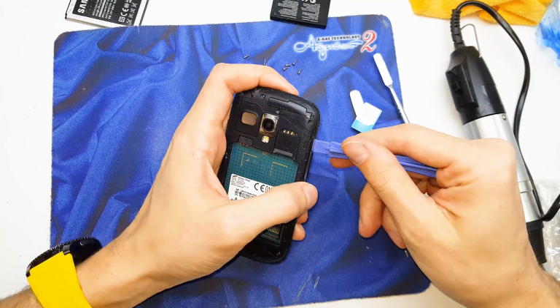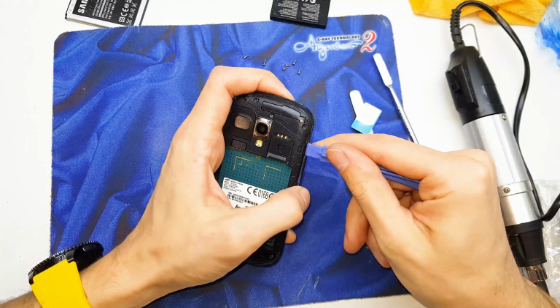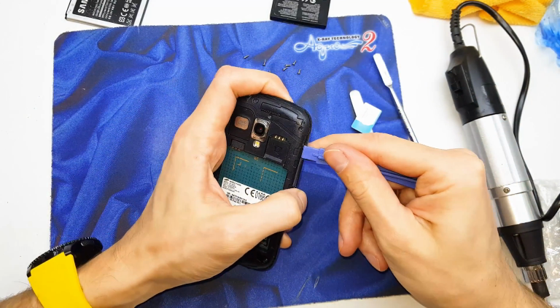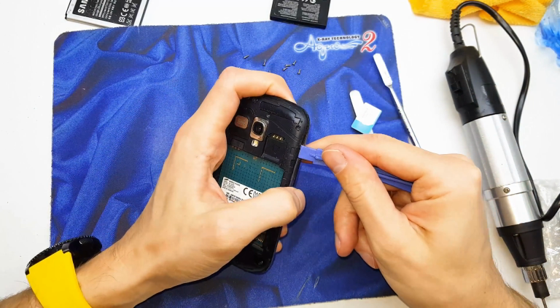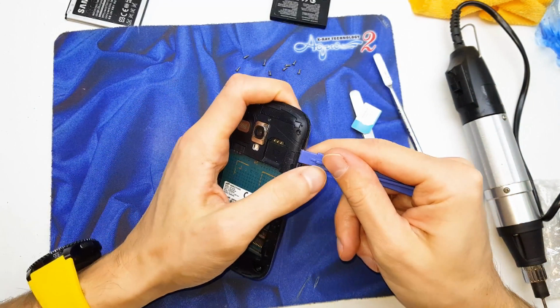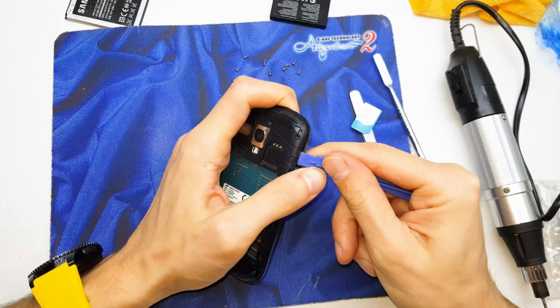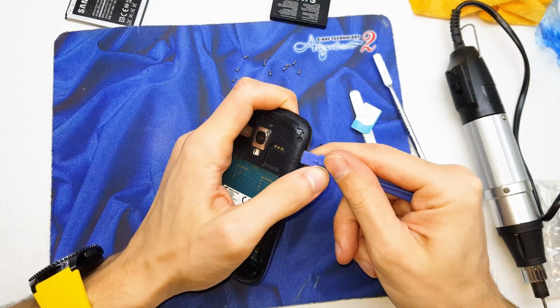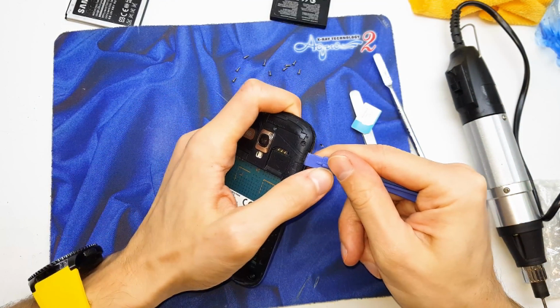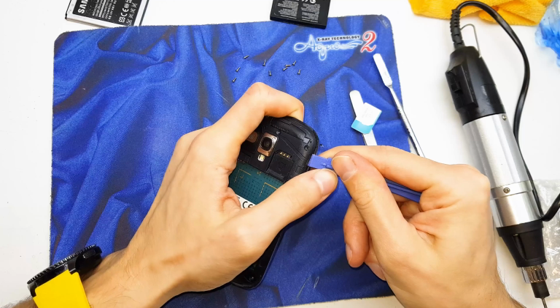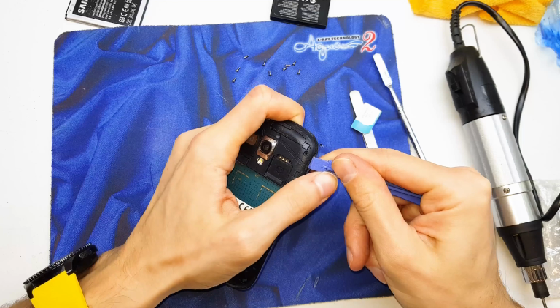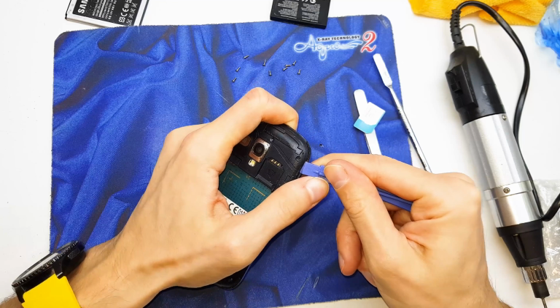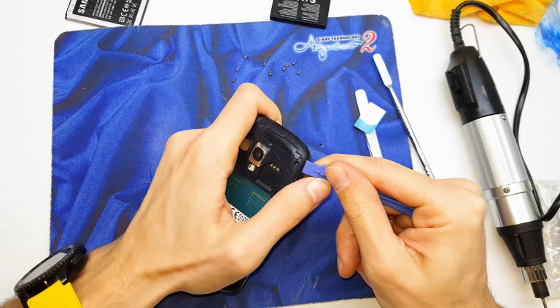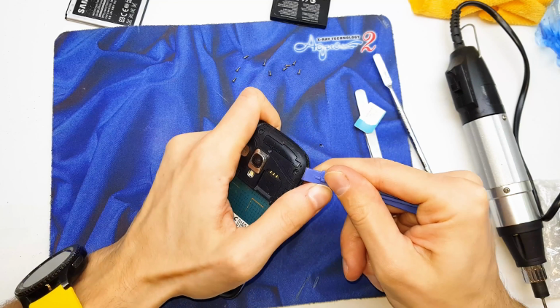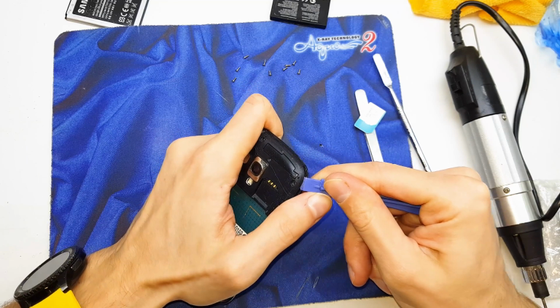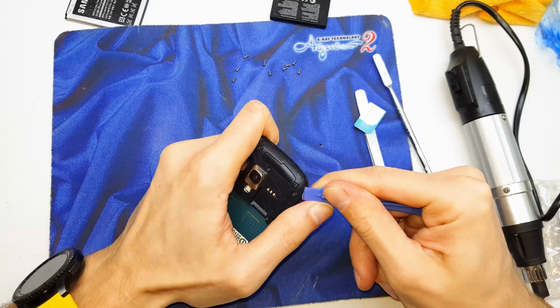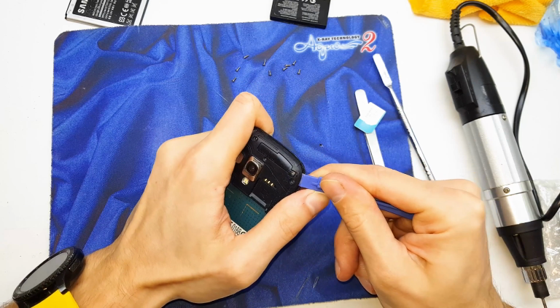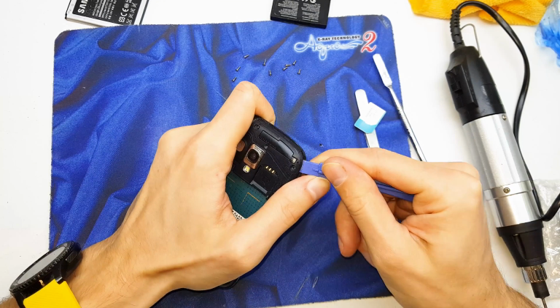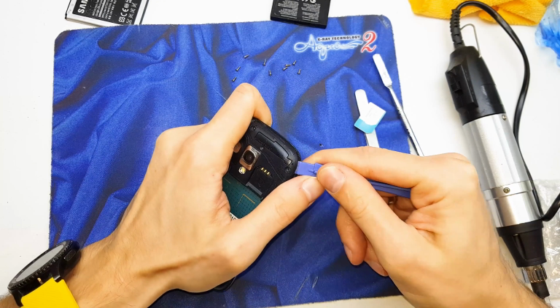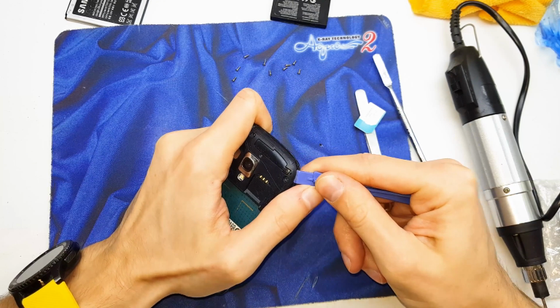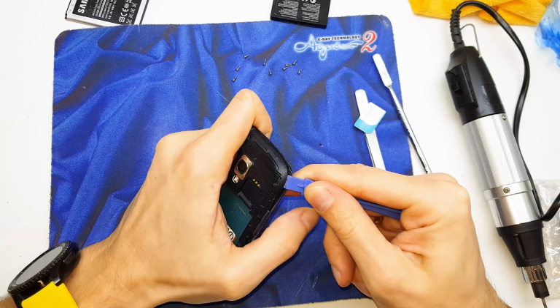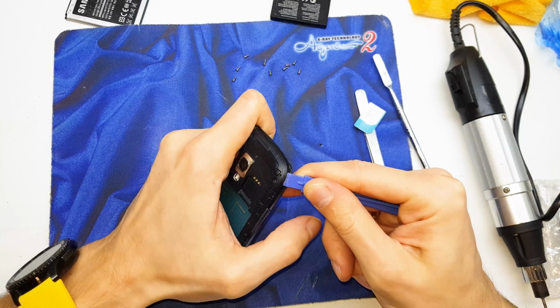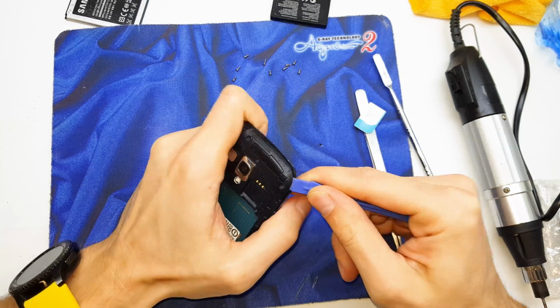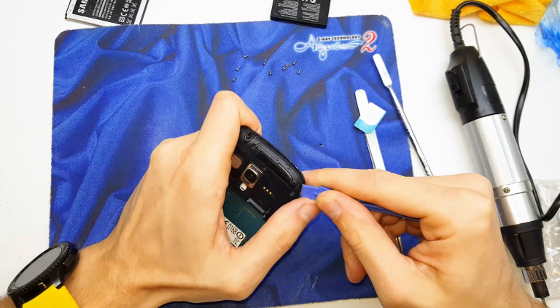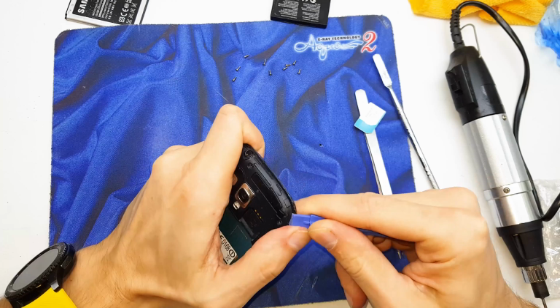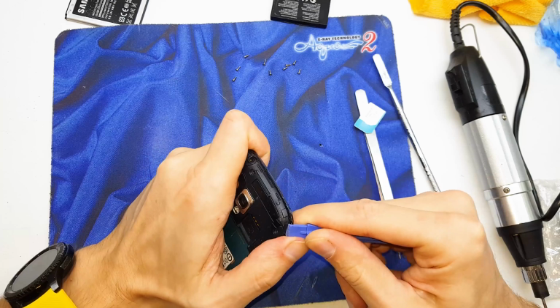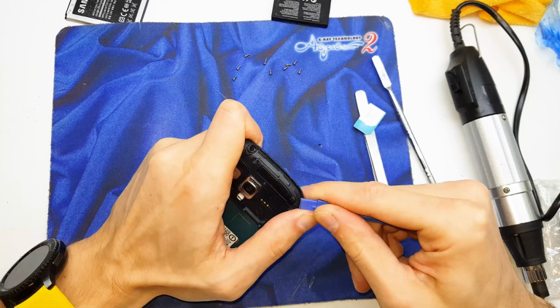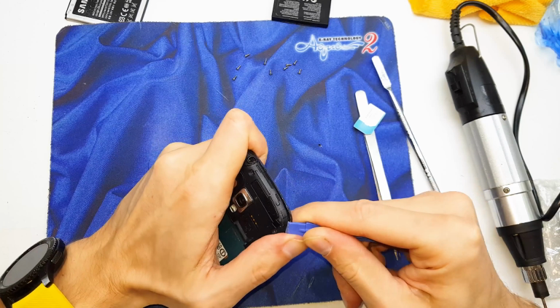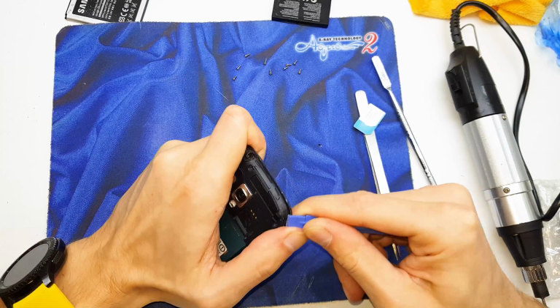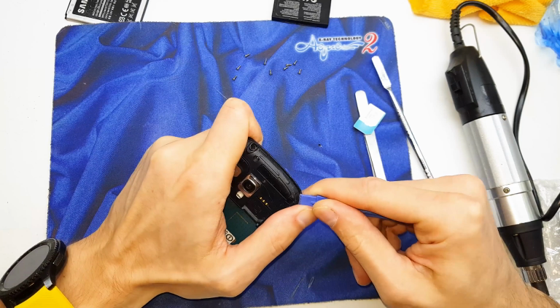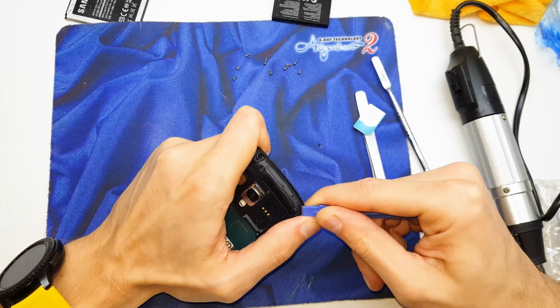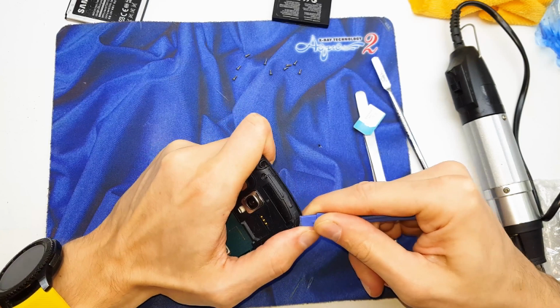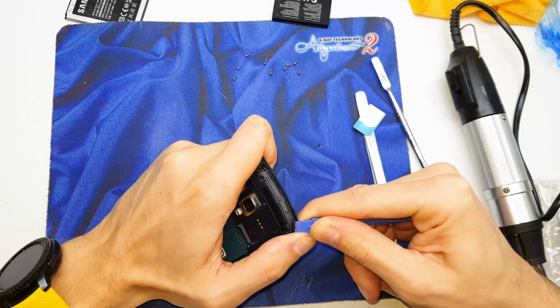Disassemble the back cover from our phone by plastic tool. Carefully, to not damage the phone.